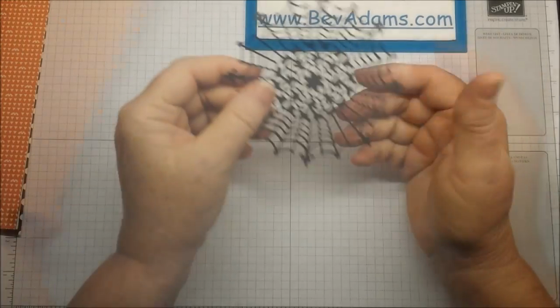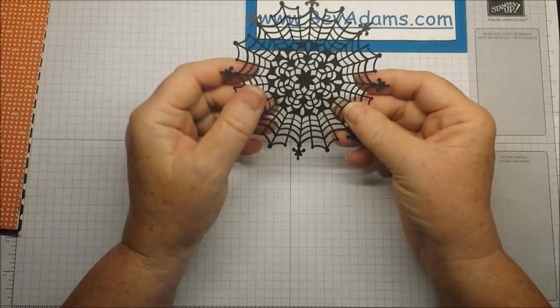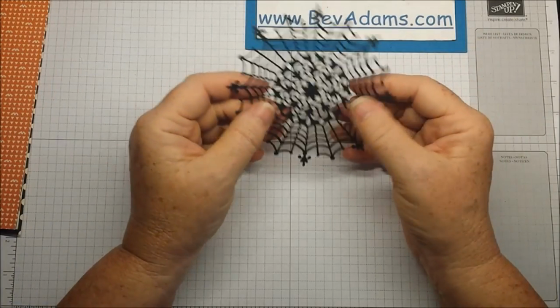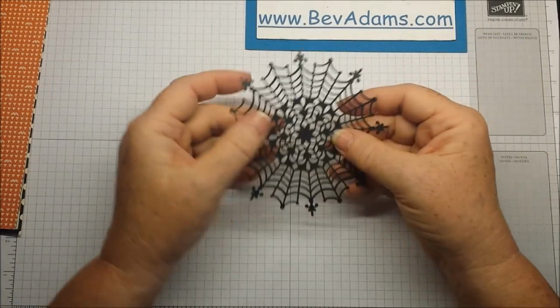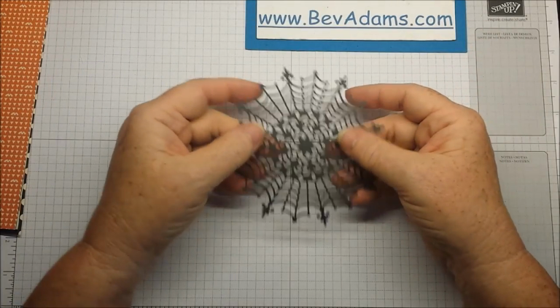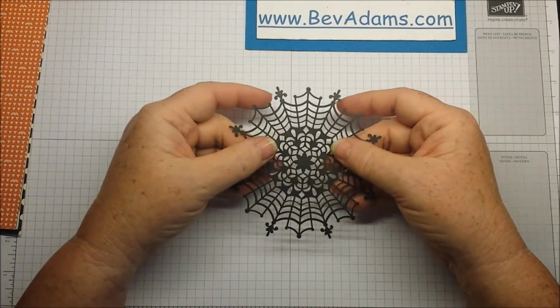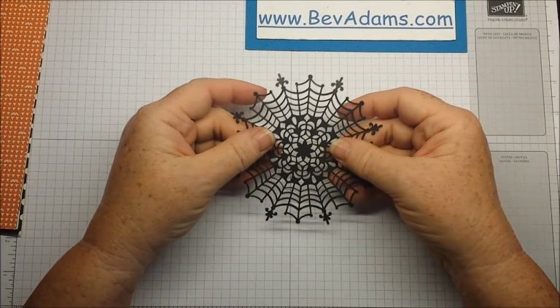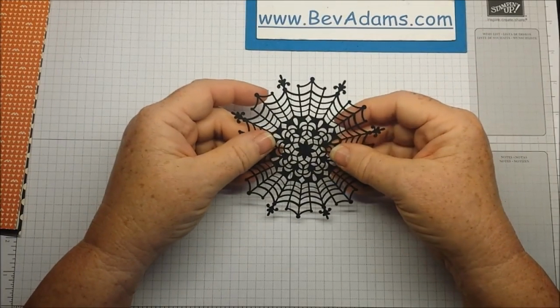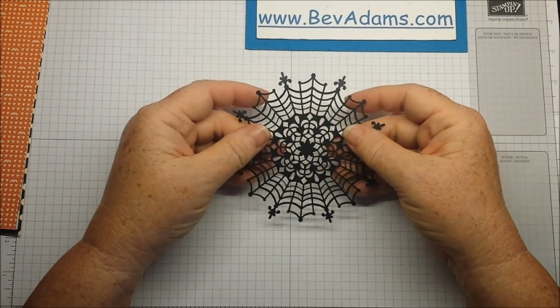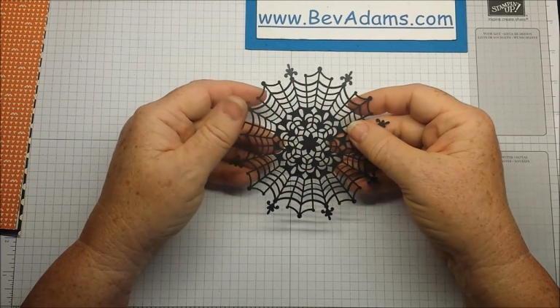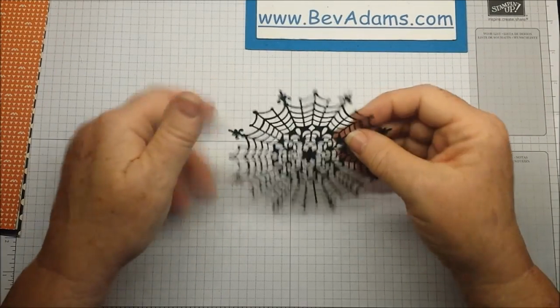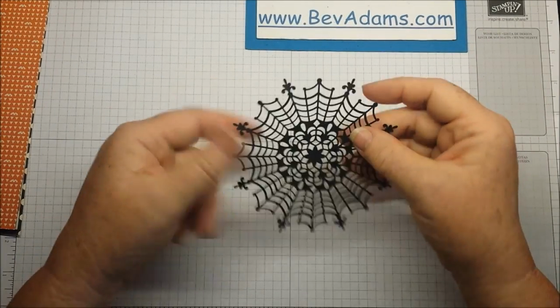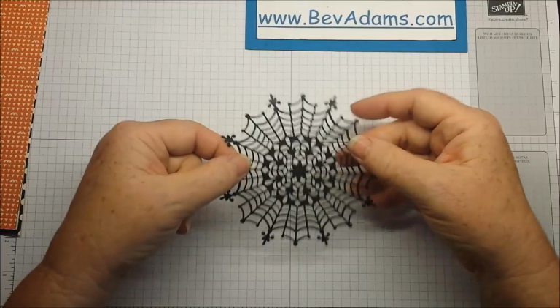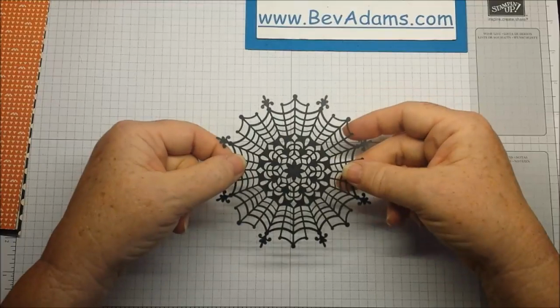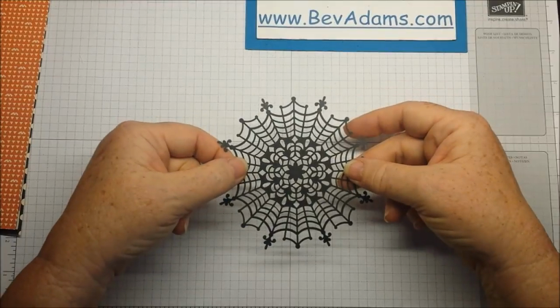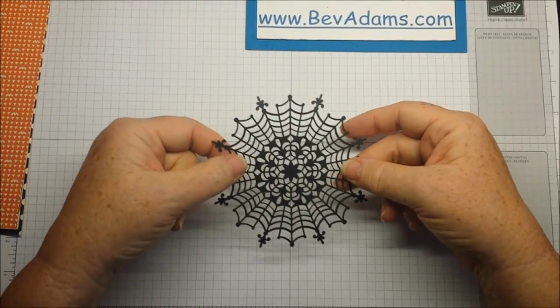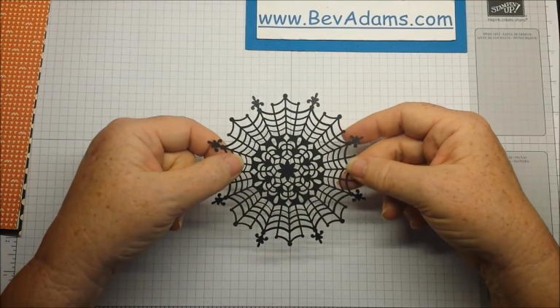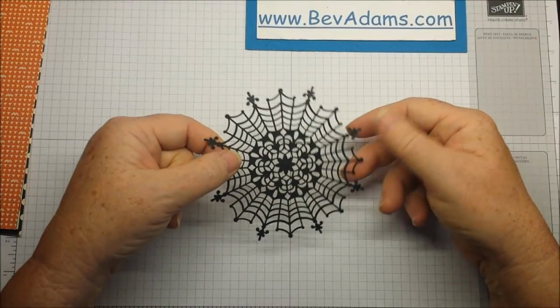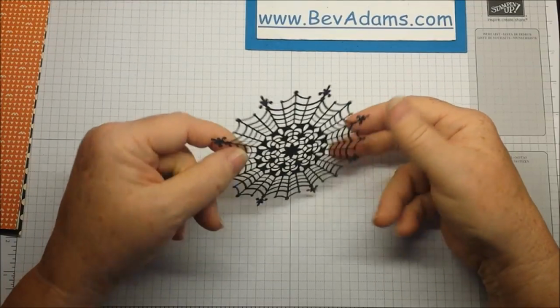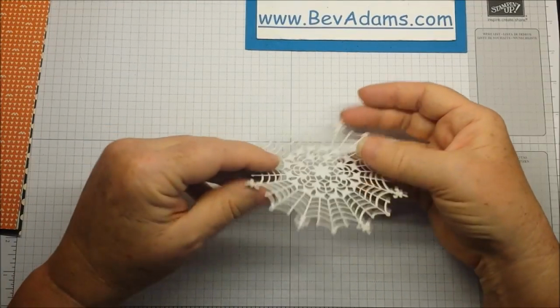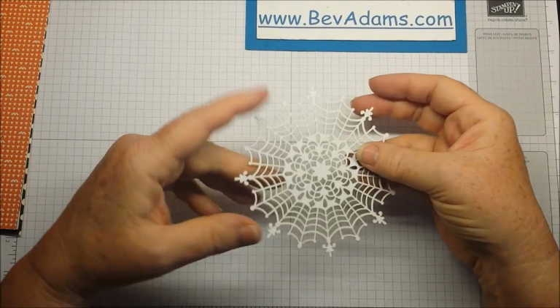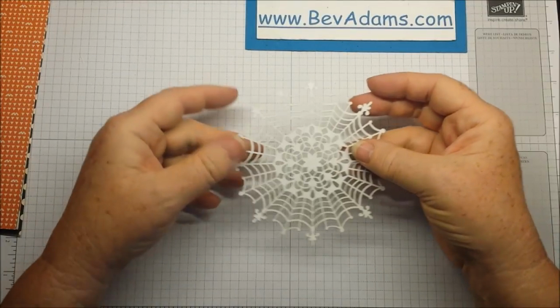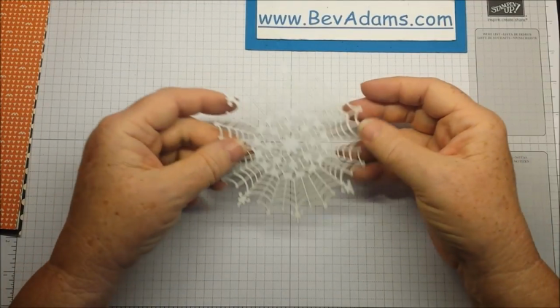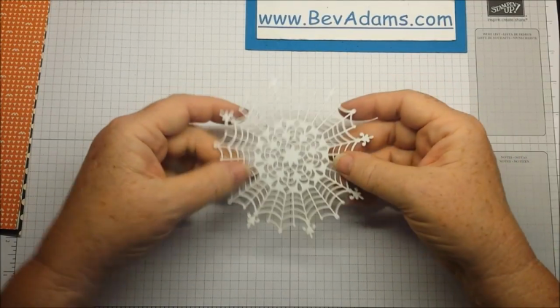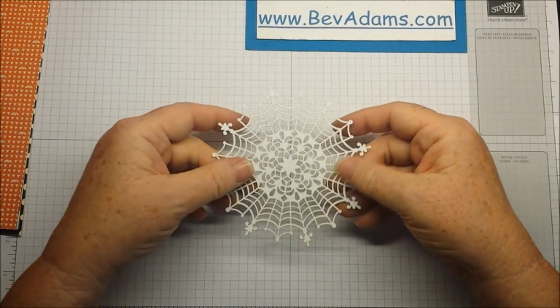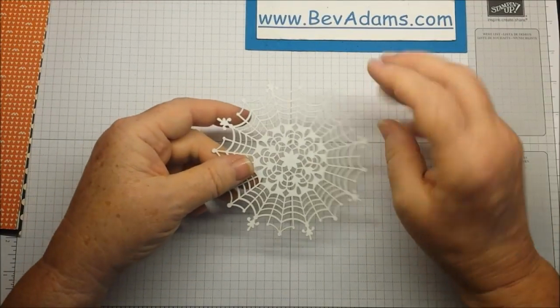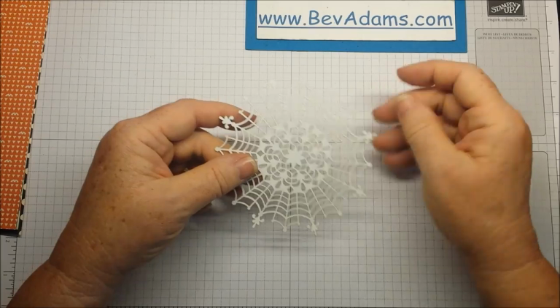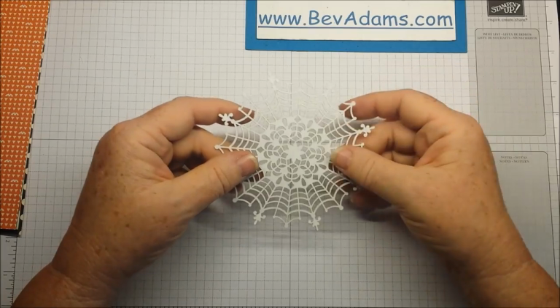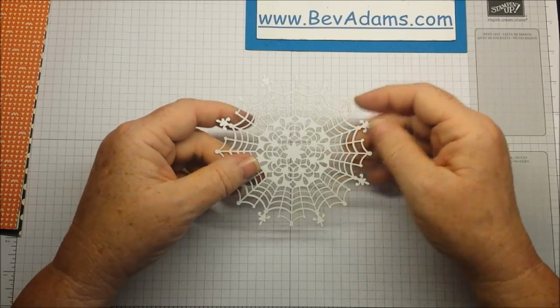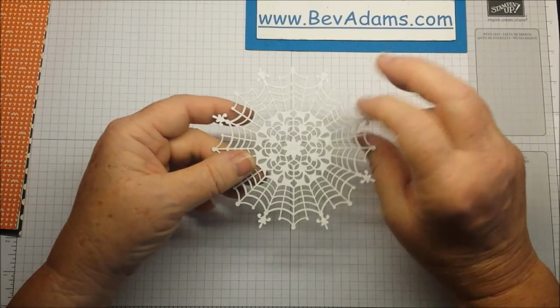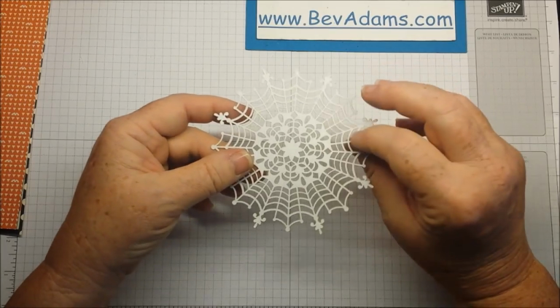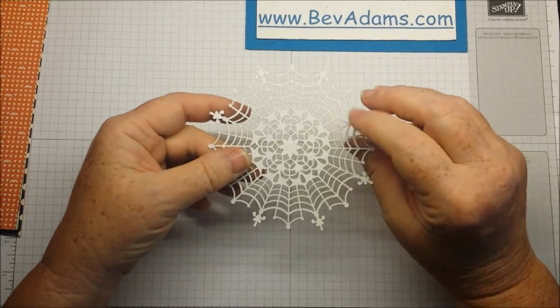We're also using the spiderweb doilies. These are spiderweb doilies, but the other side is white — you can color them any color you want.